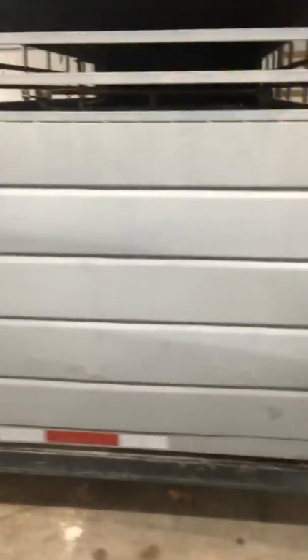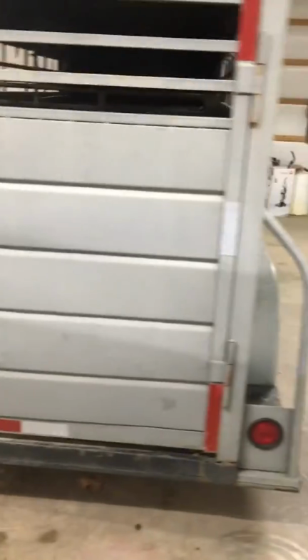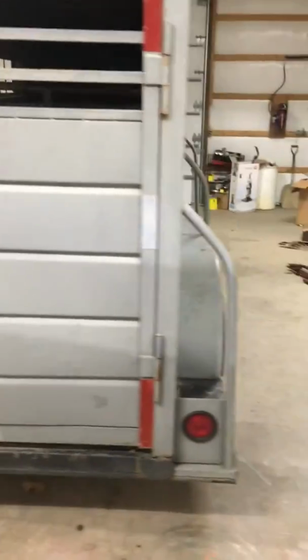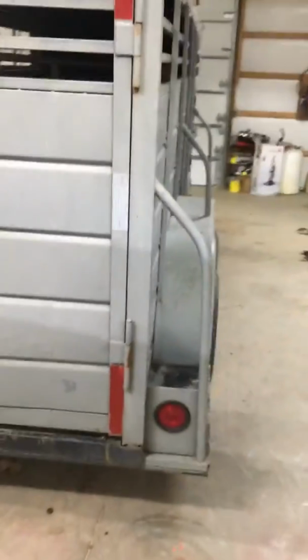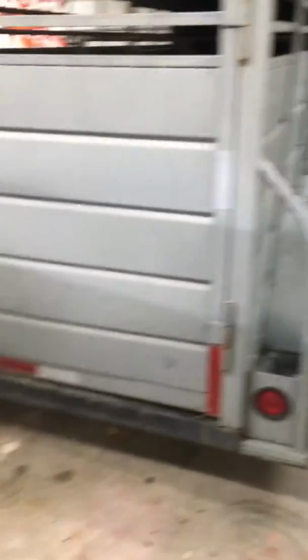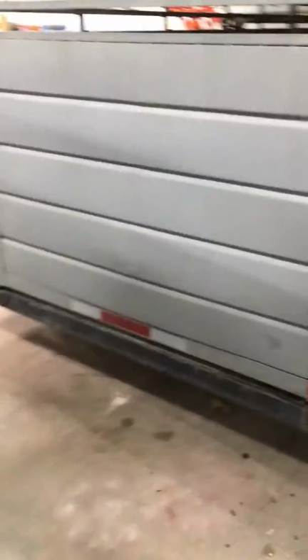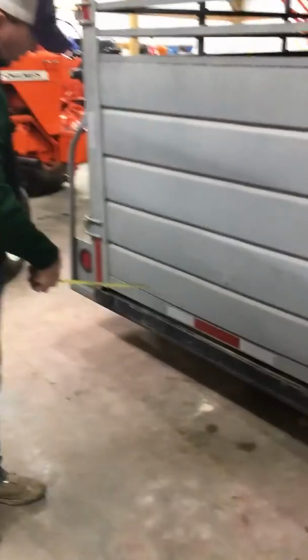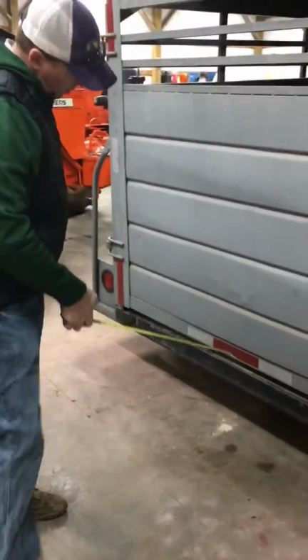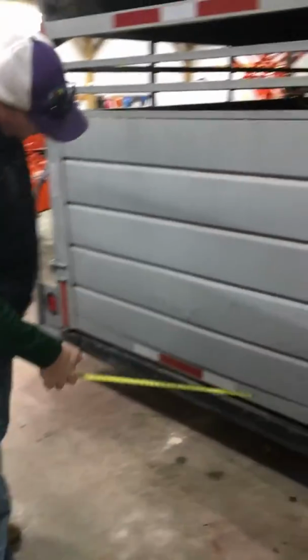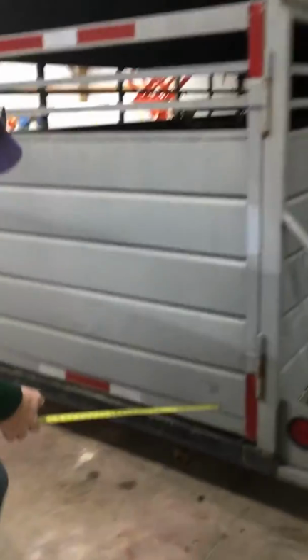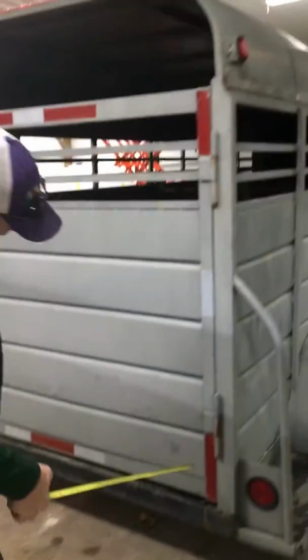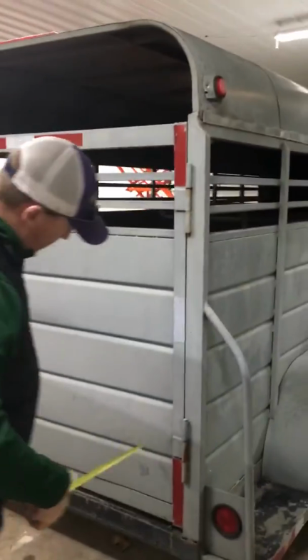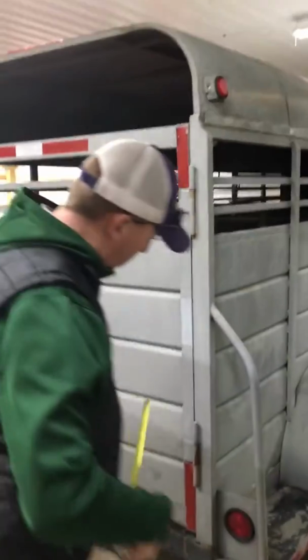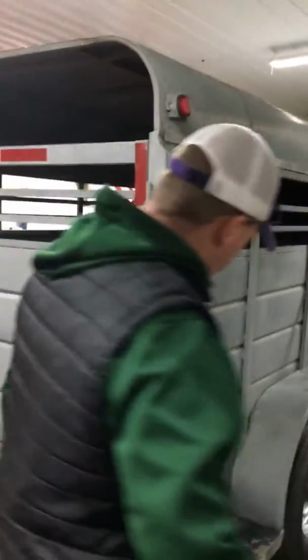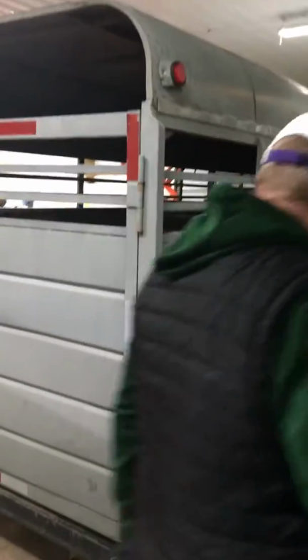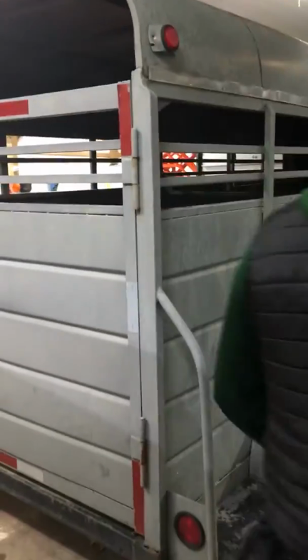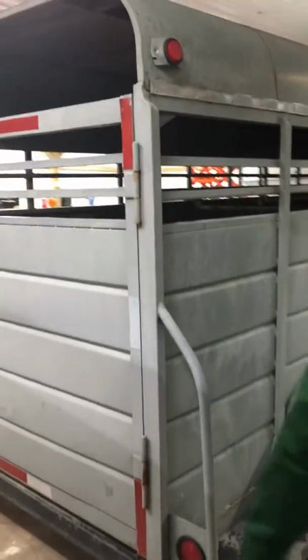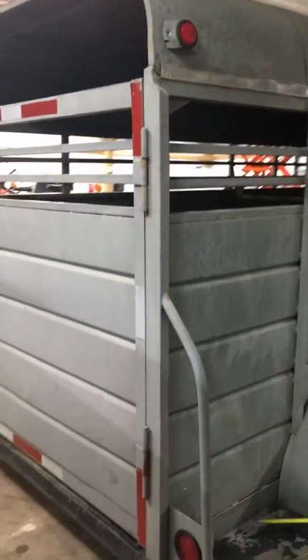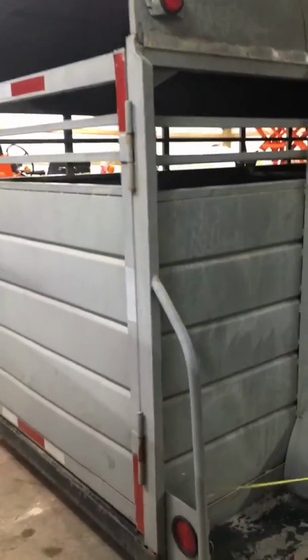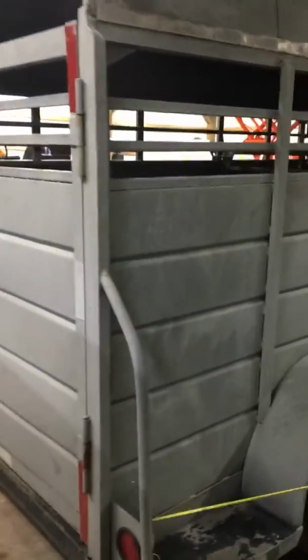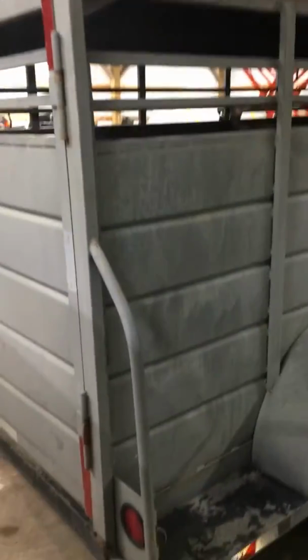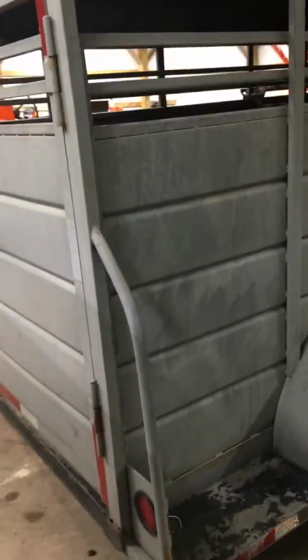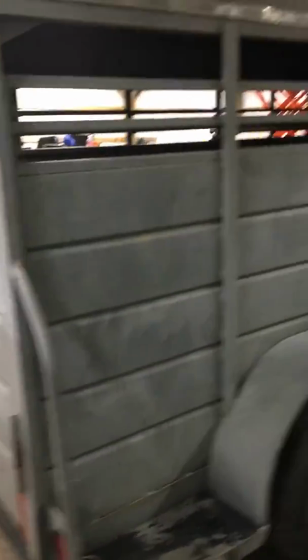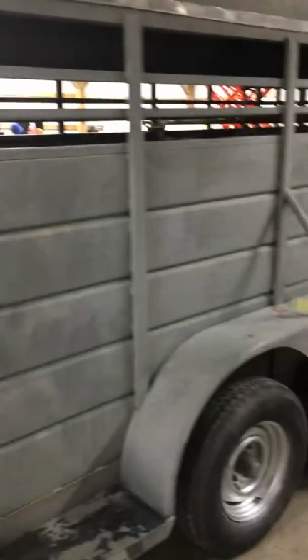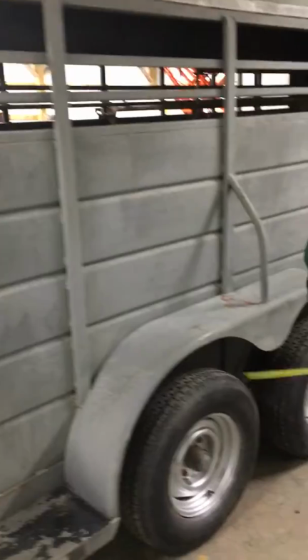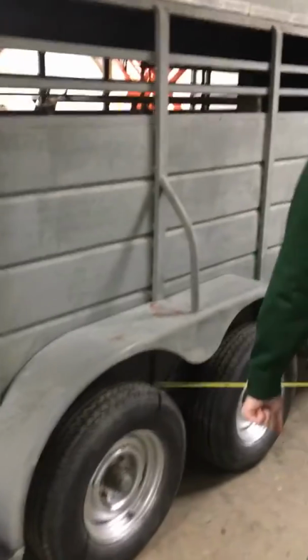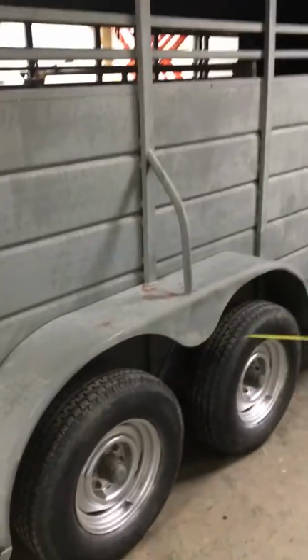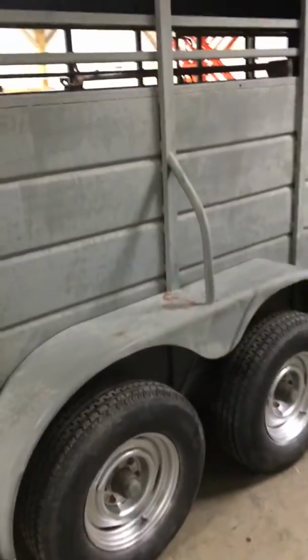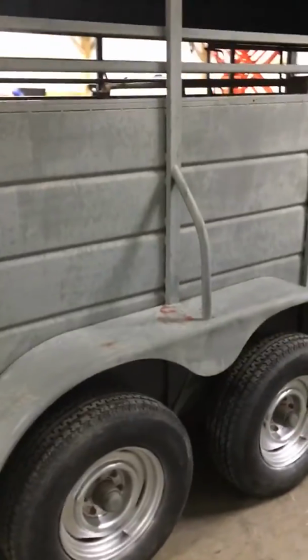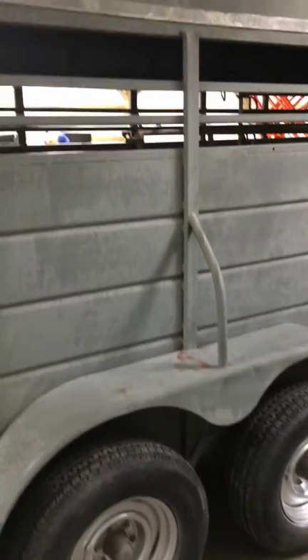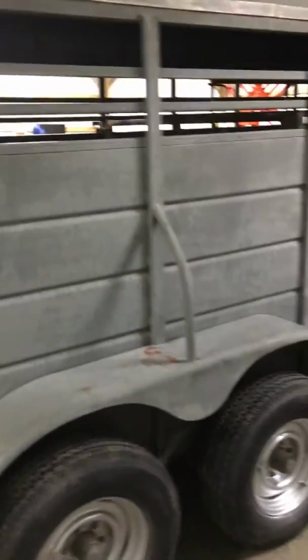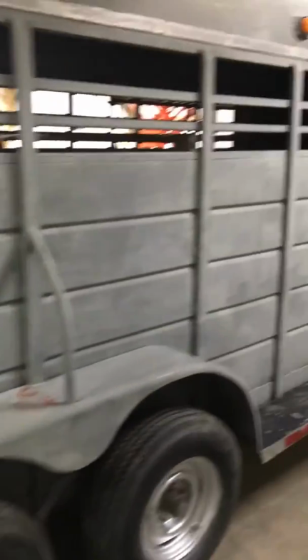No rust back here at all on the trailer. Seams are all in good shape. You can tell the trailer was kept inside. Same way over here — tires matching the other side like they should.